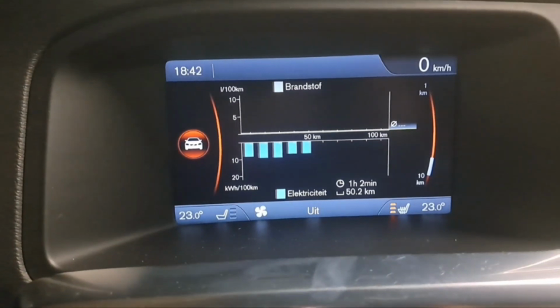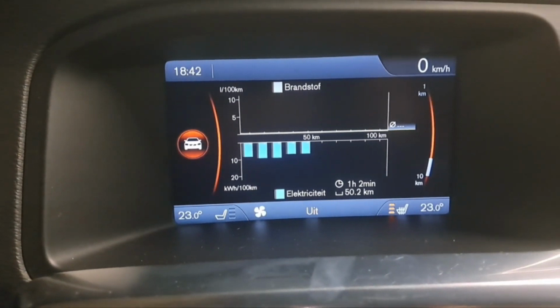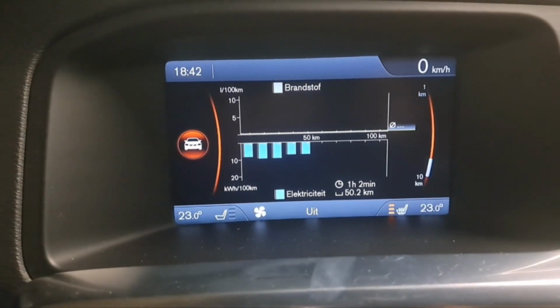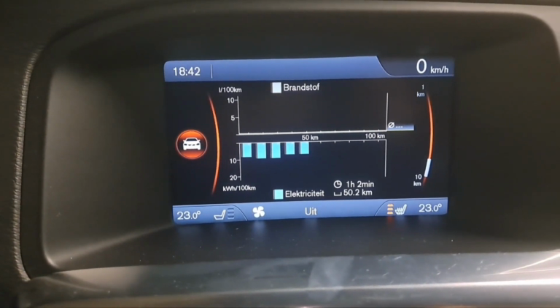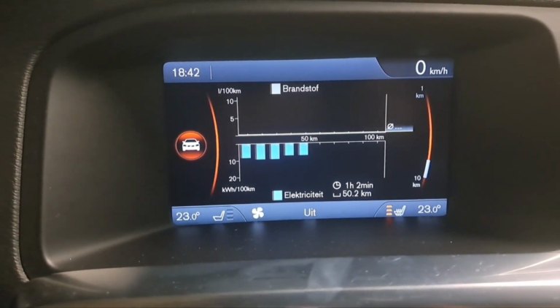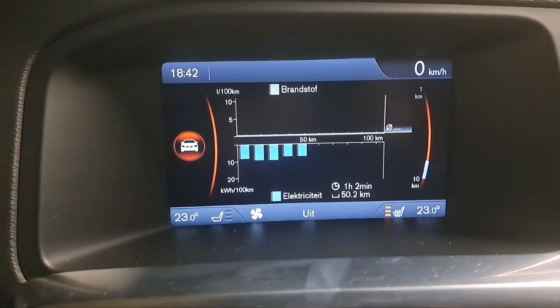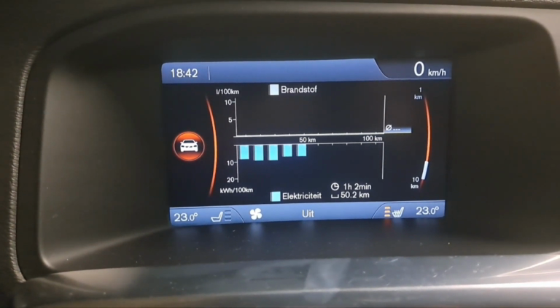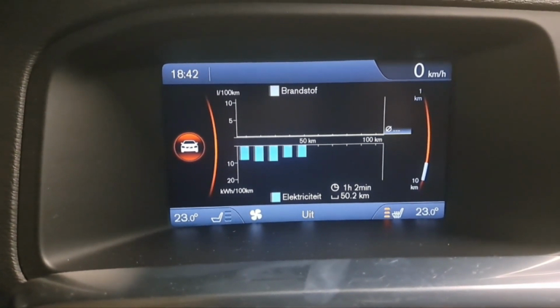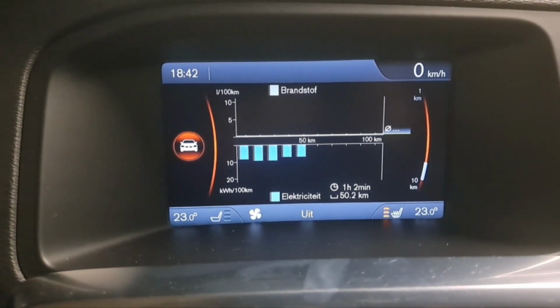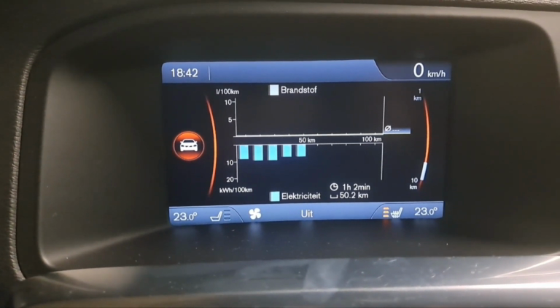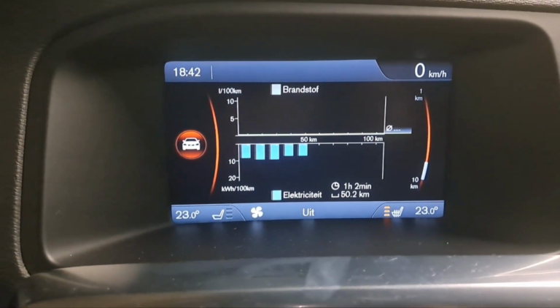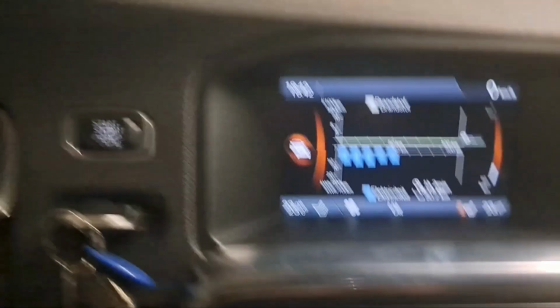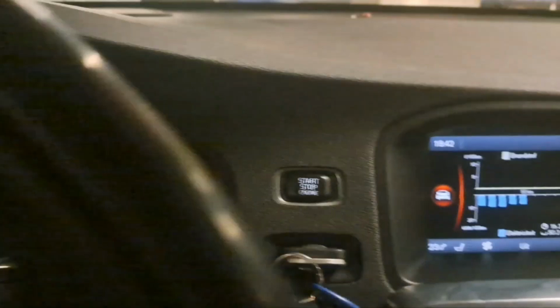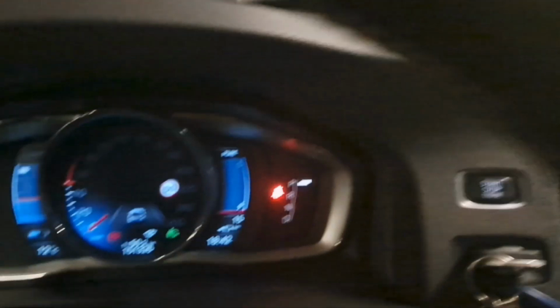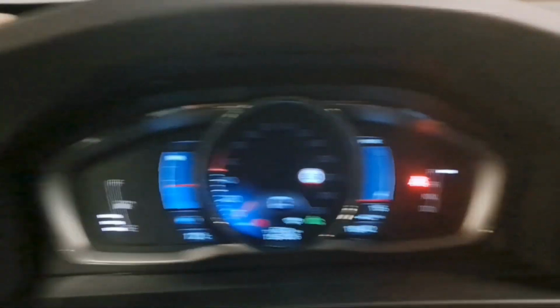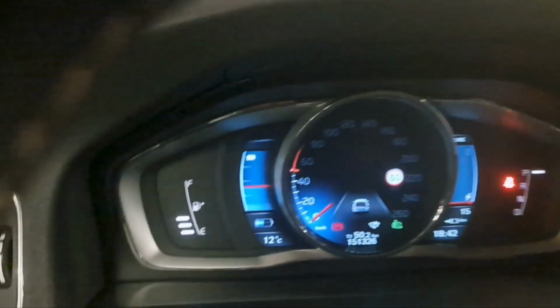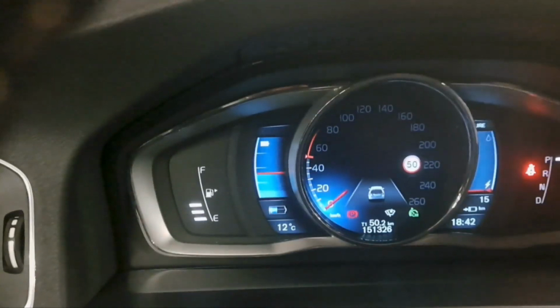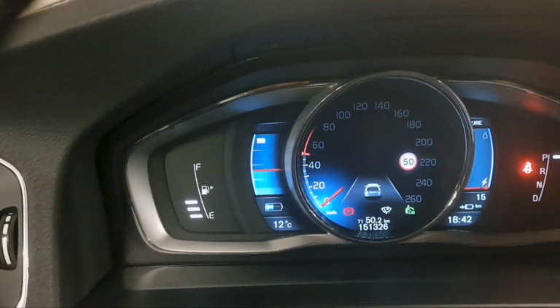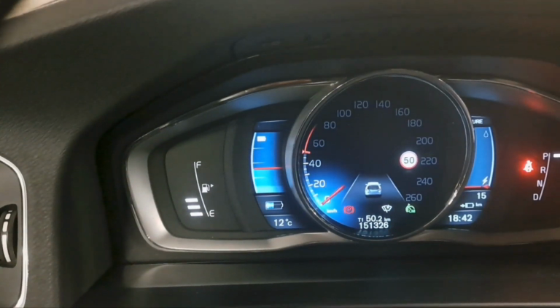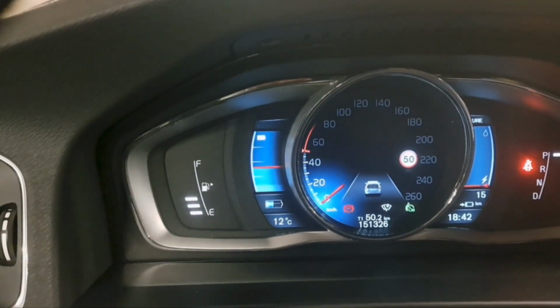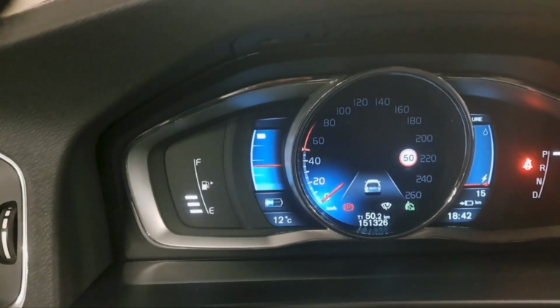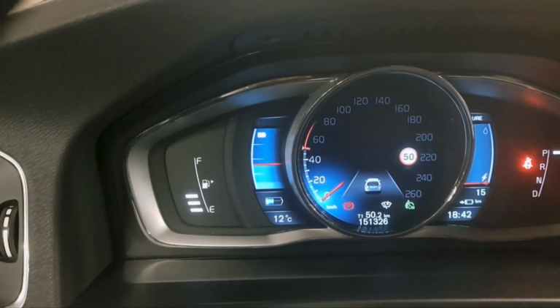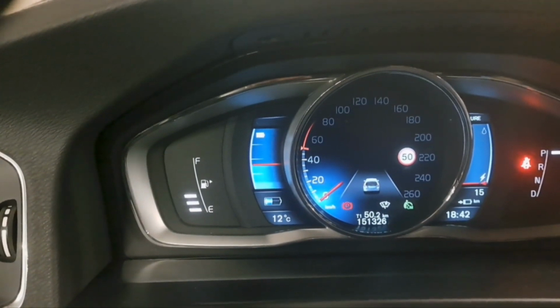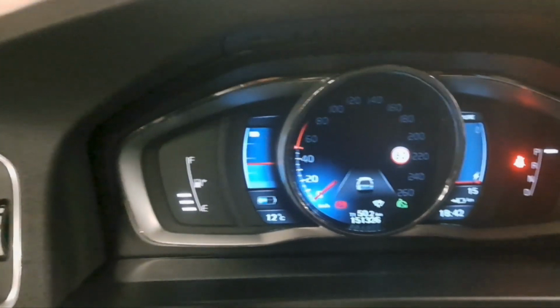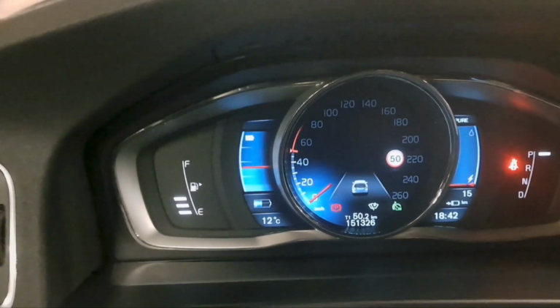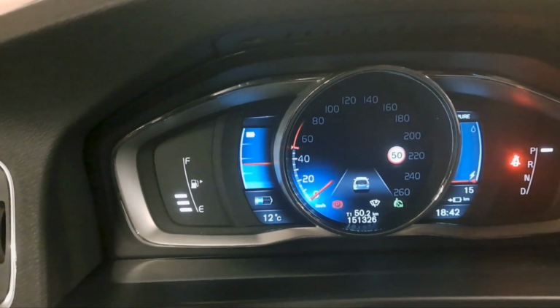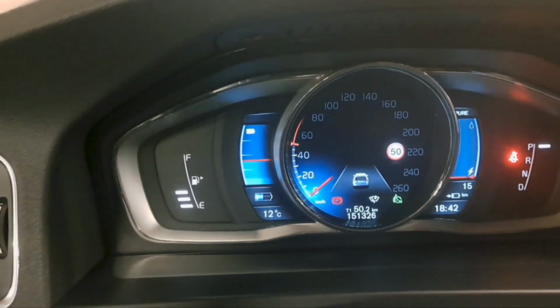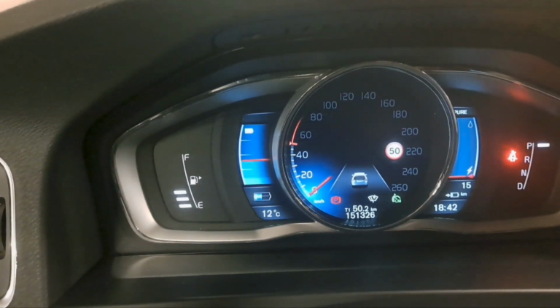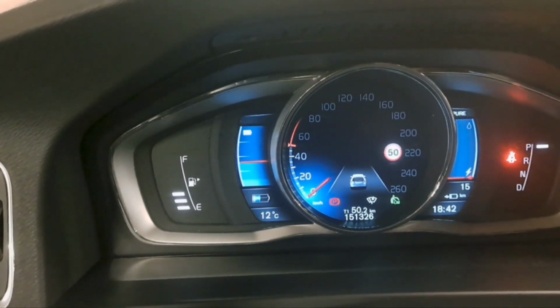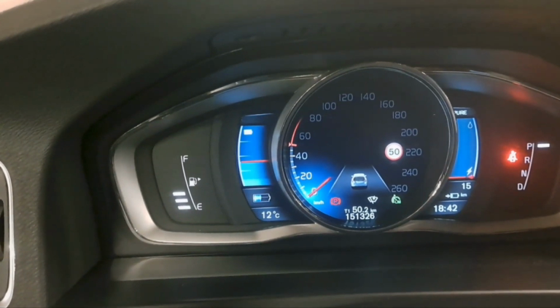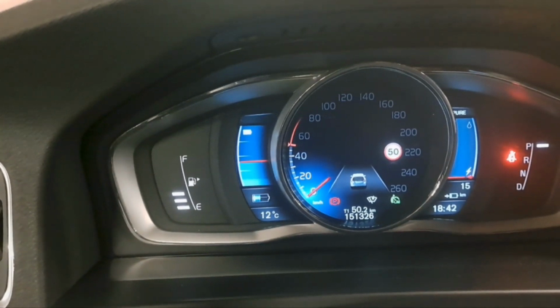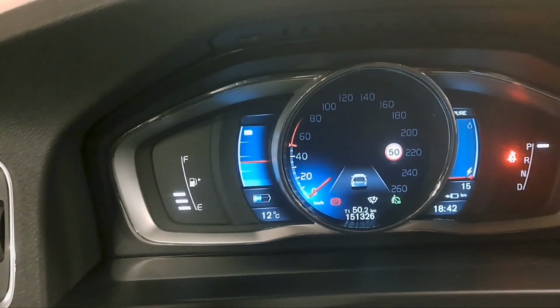So we are at our destination. It's 50 kilometers and we still have some battery left, just below half. Let's go shopping and then see if we can make it home.